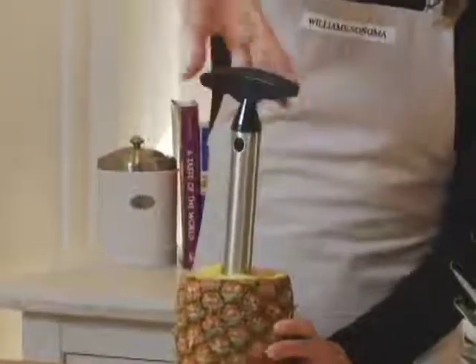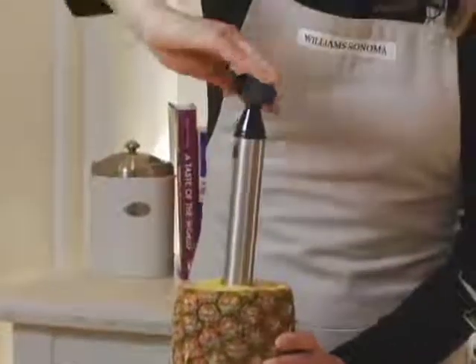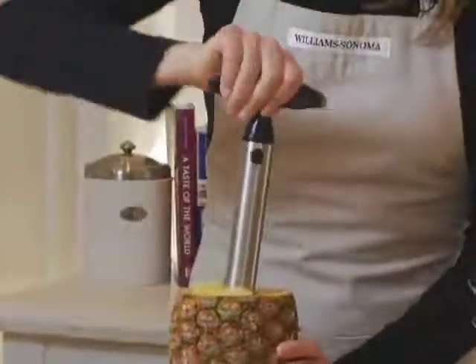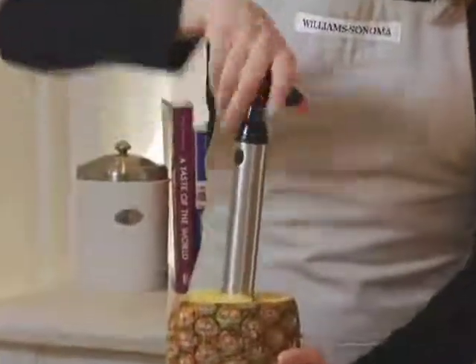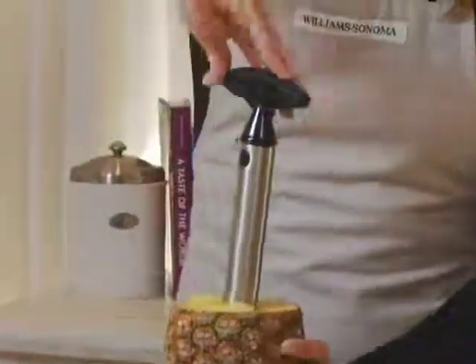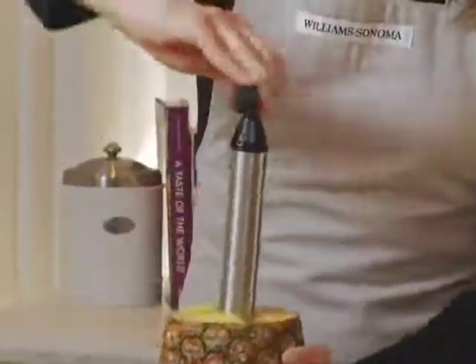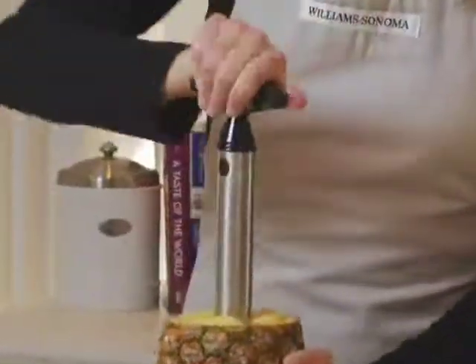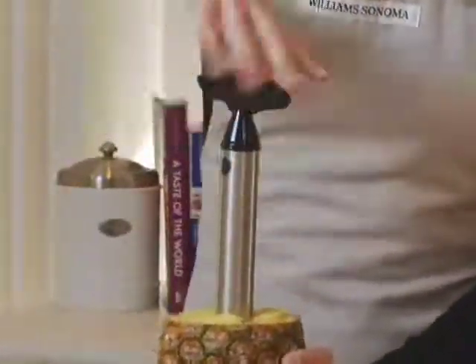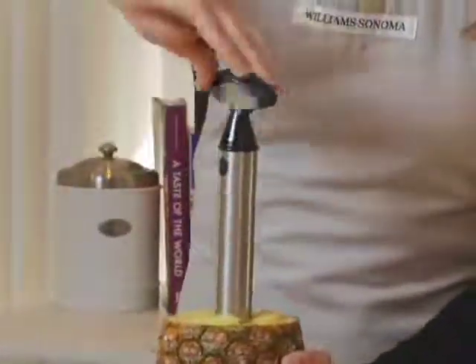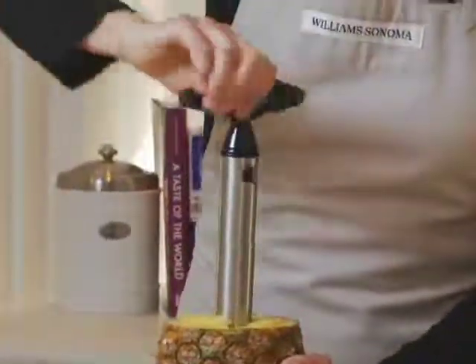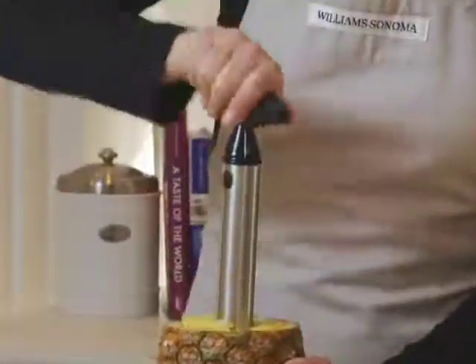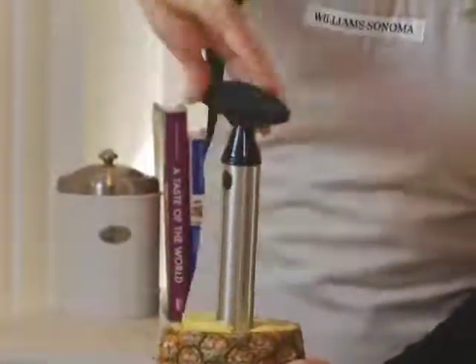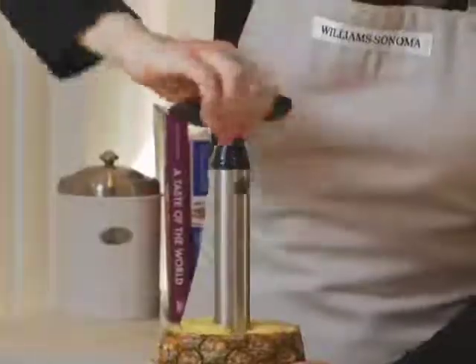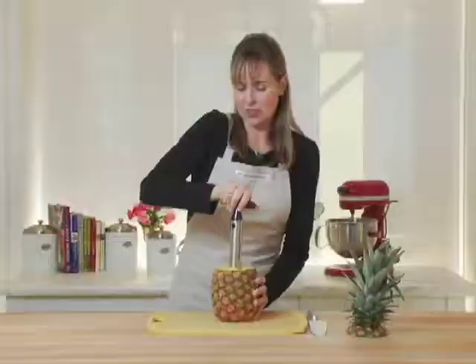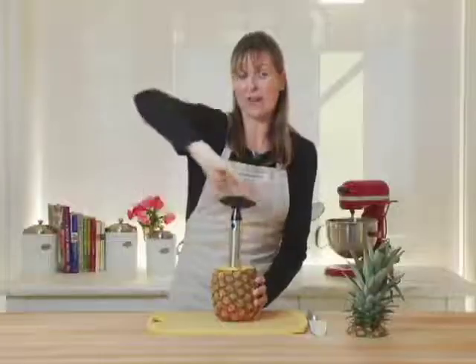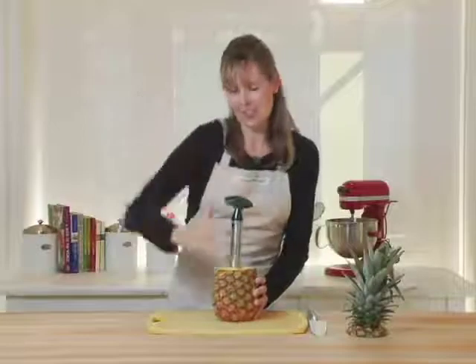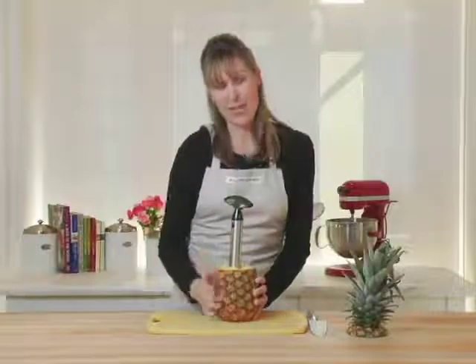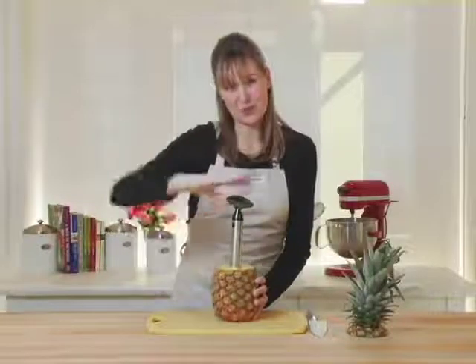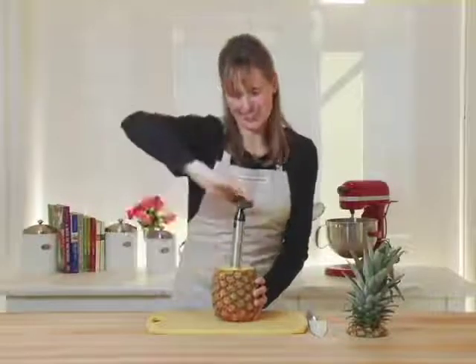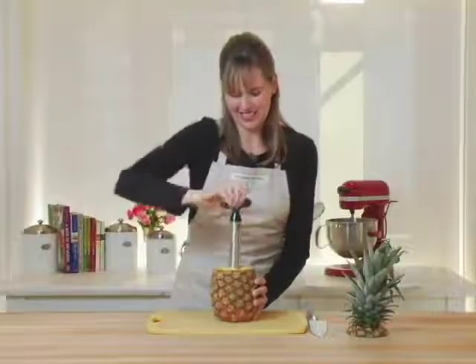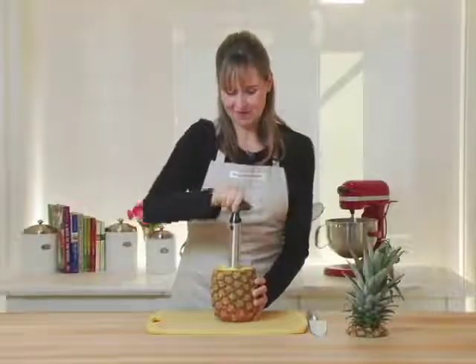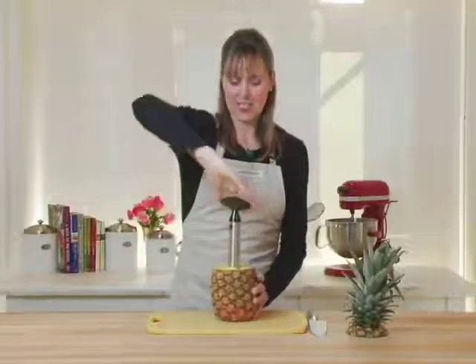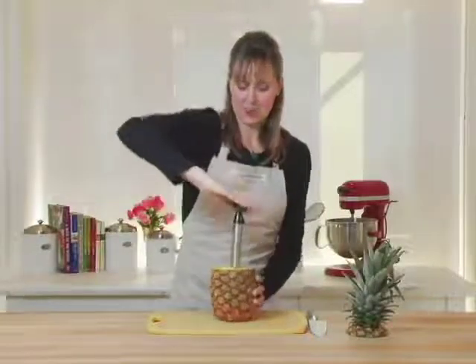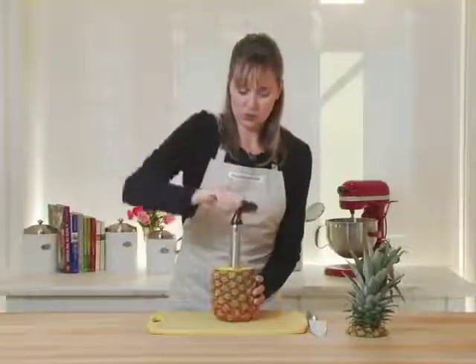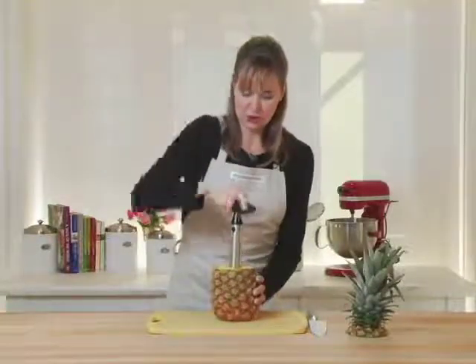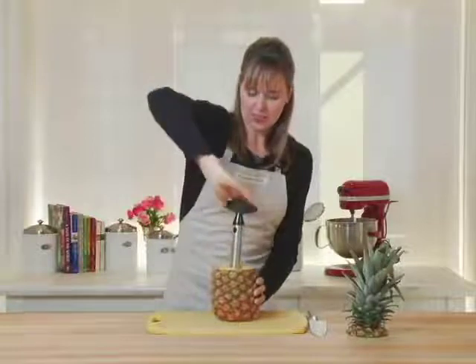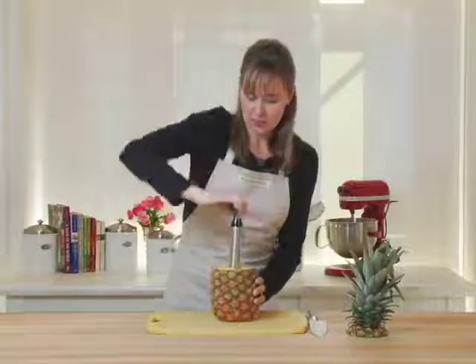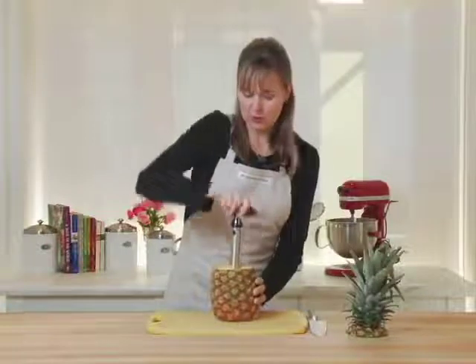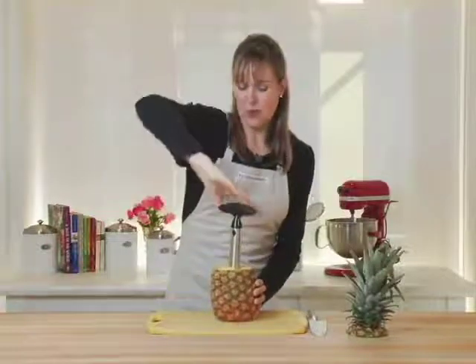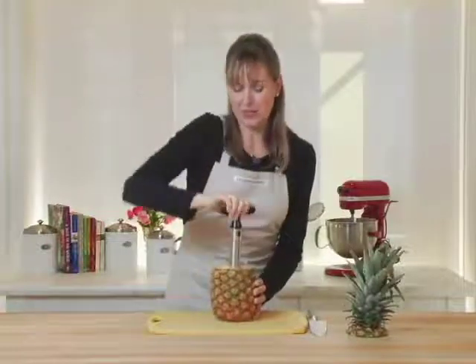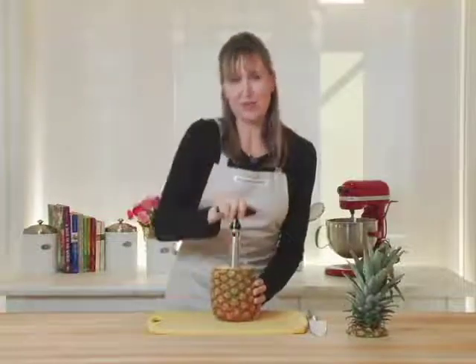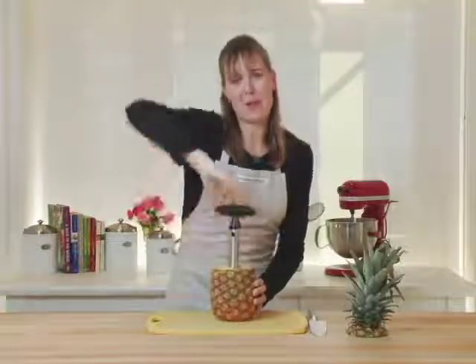Now, if you're trying to cut a pineapple yourself, you'll notice that it's really hard sometimes to get all of the flesh without getting any of those eyes or any of the skin in it. This really ensures that you get the most fruit possible out of every pineapple.